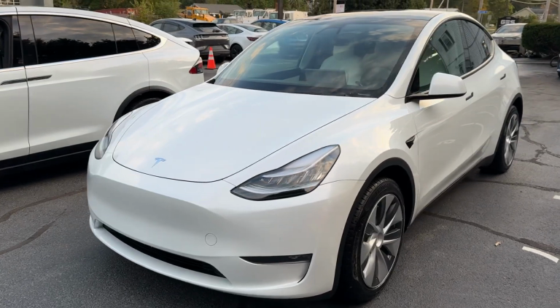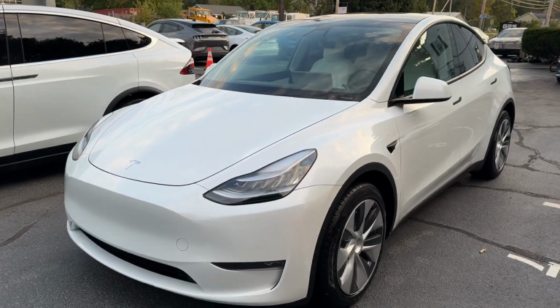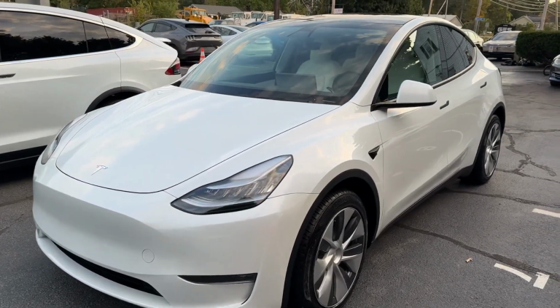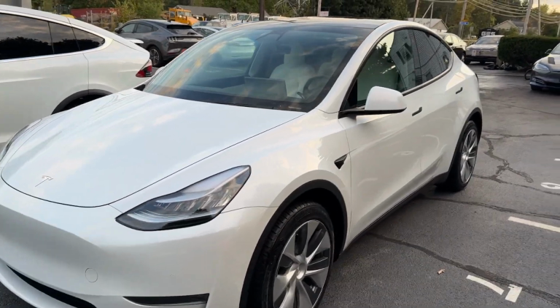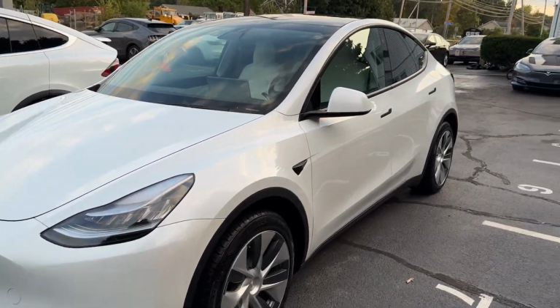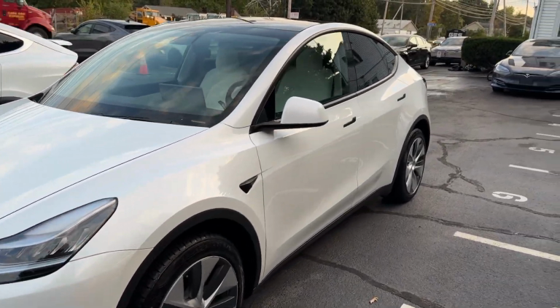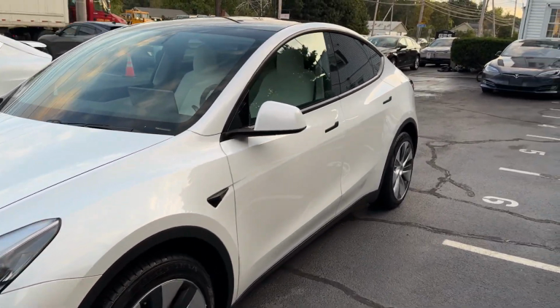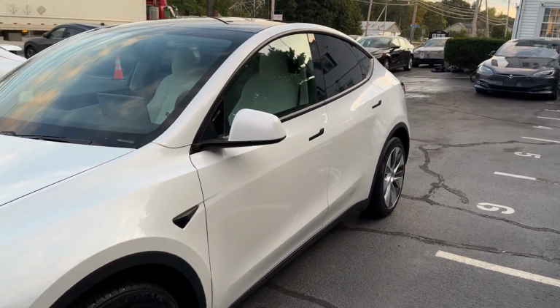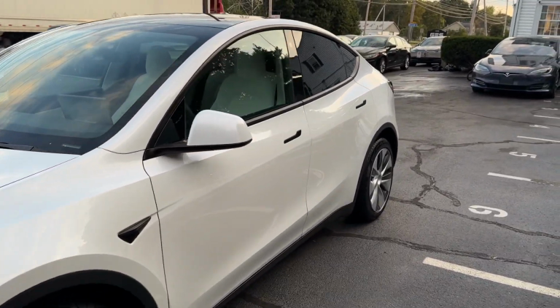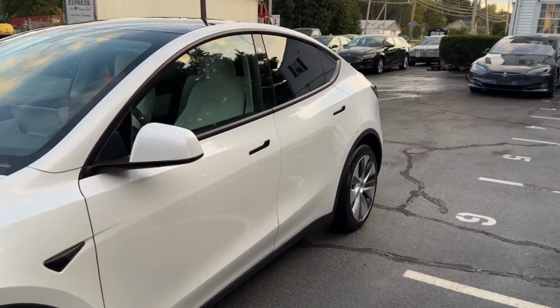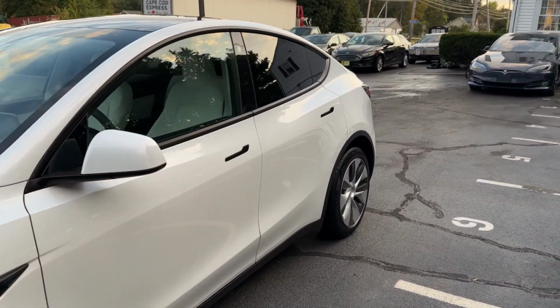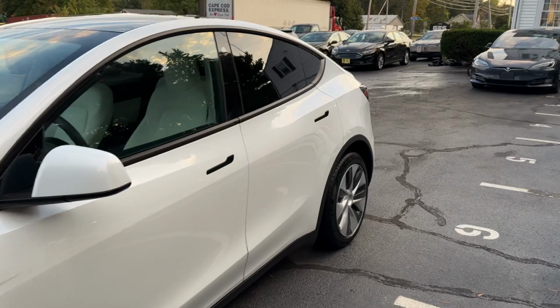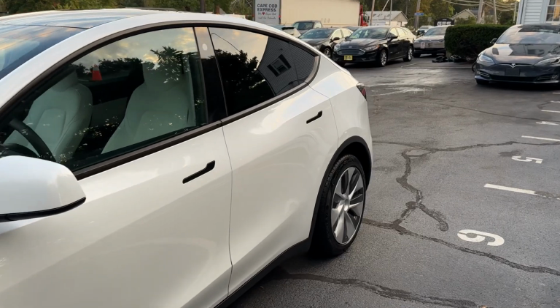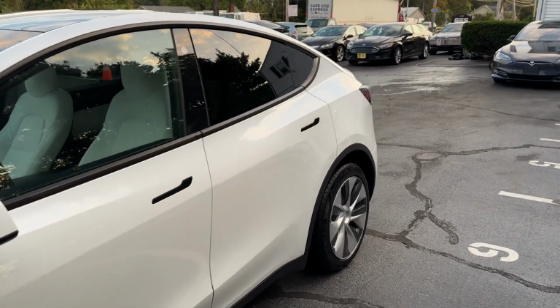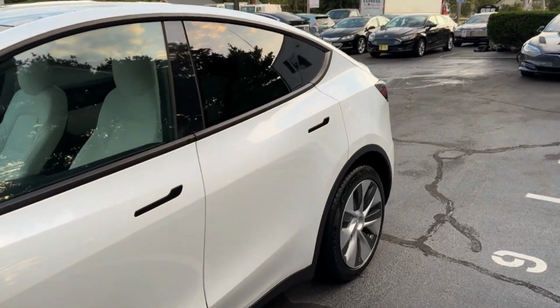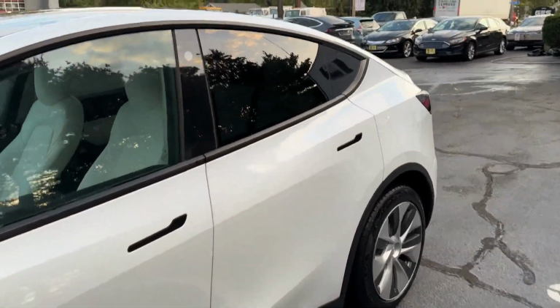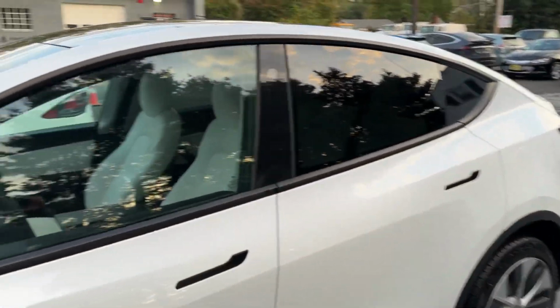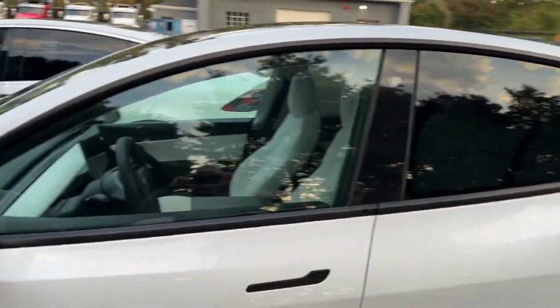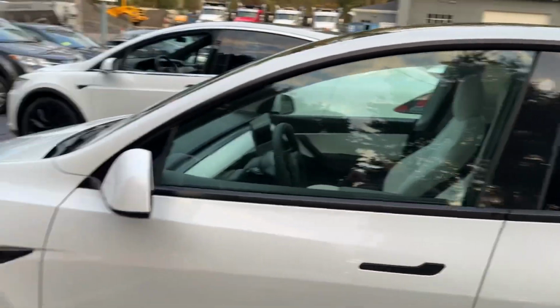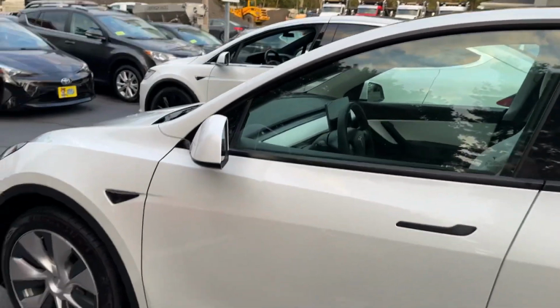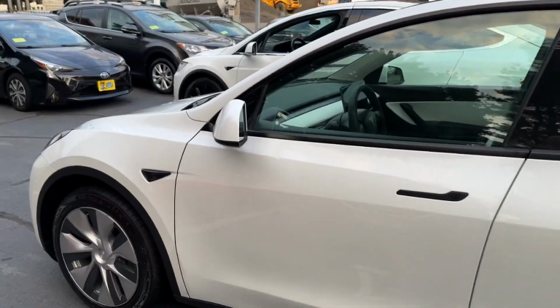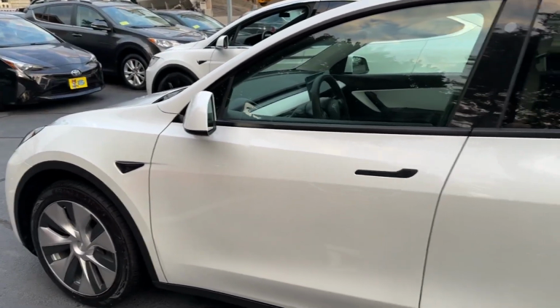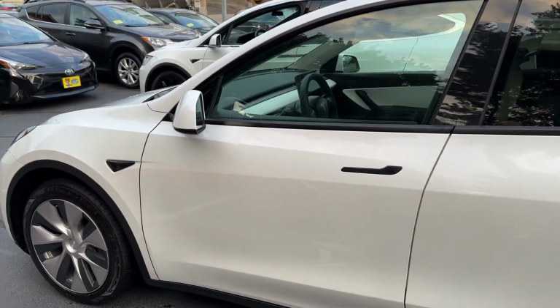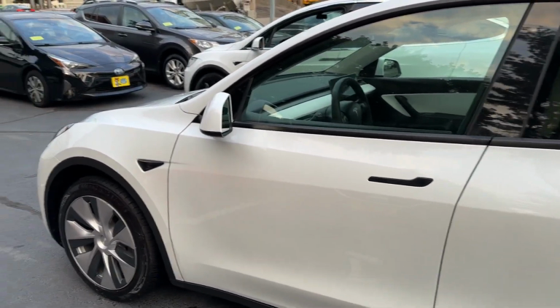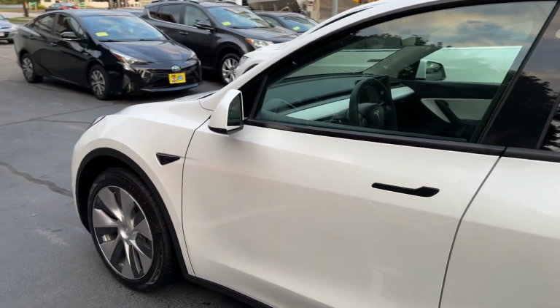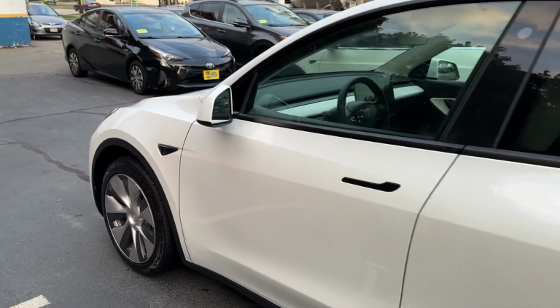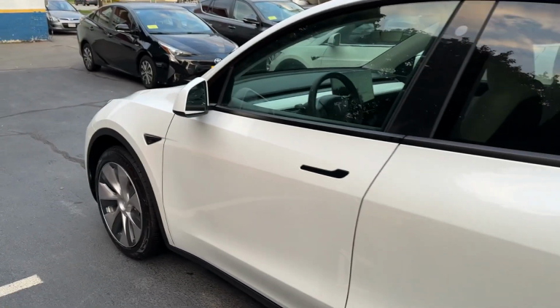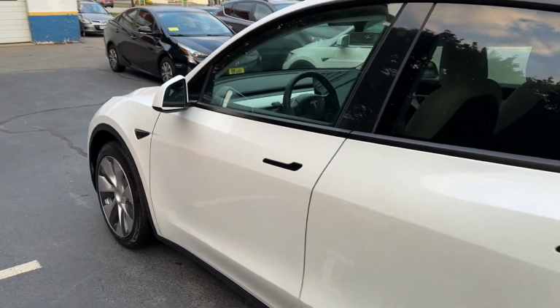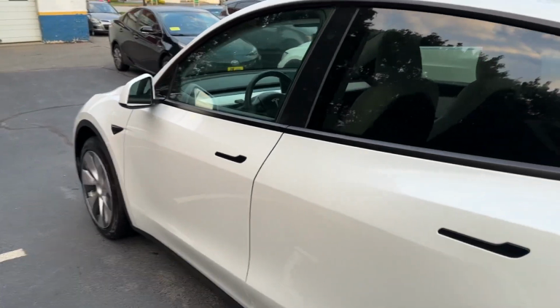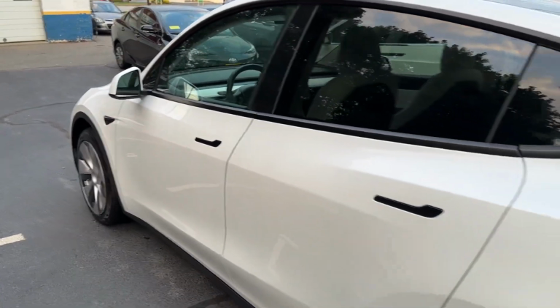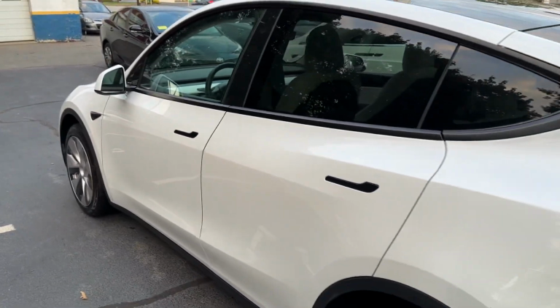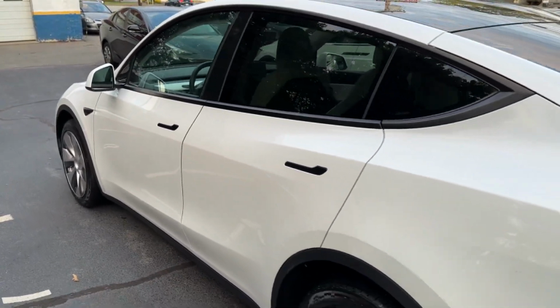You're looking at a 2021 Tesla Model Y, long-range, dual-motor, all-electric, with 43,000 miles.